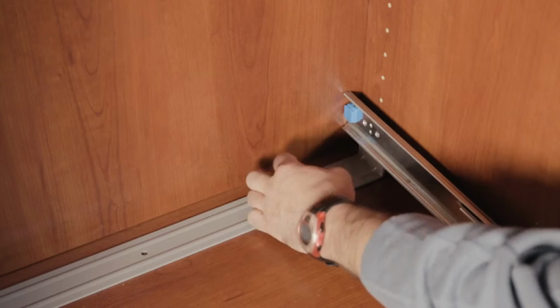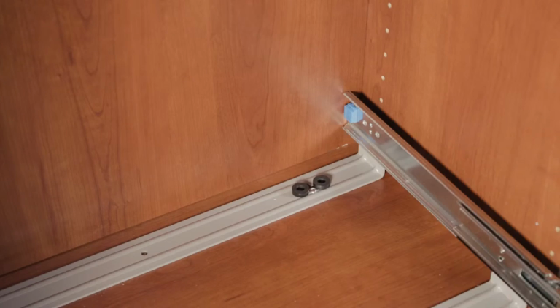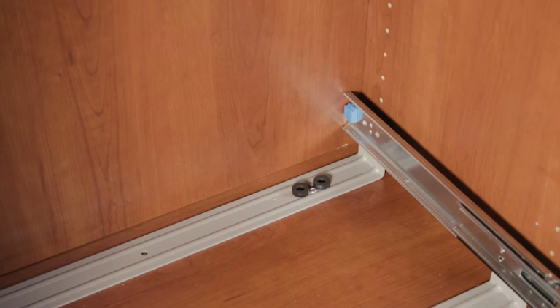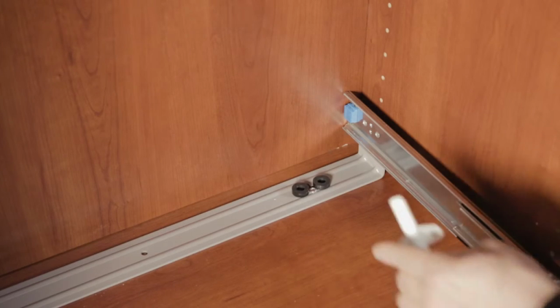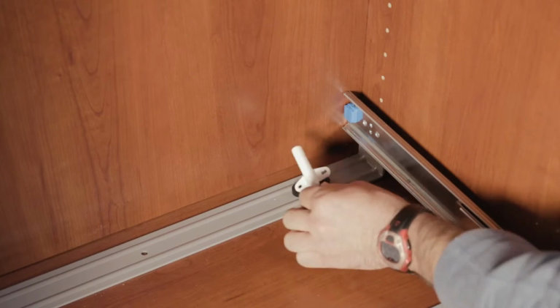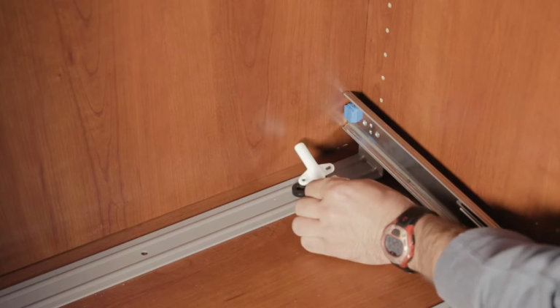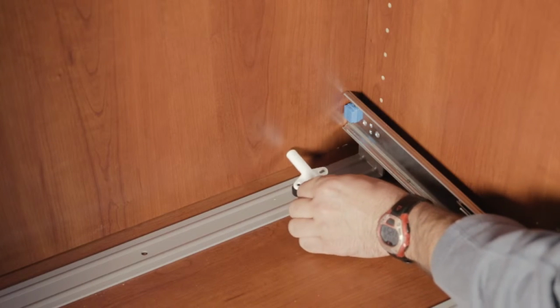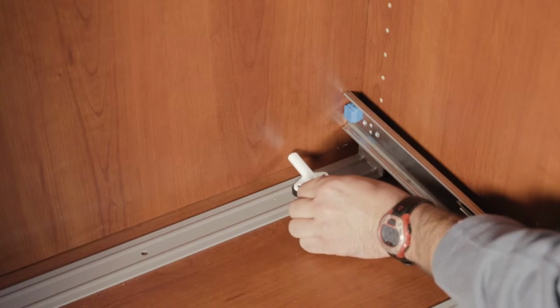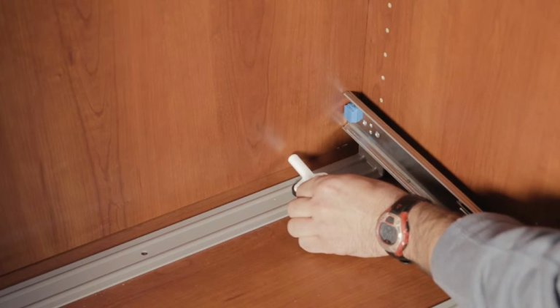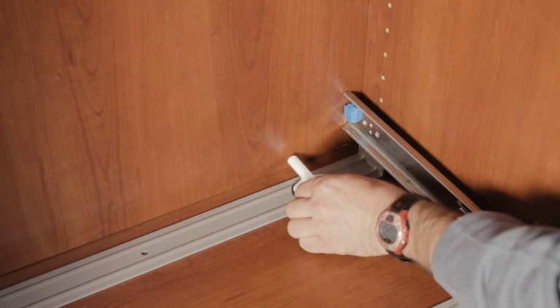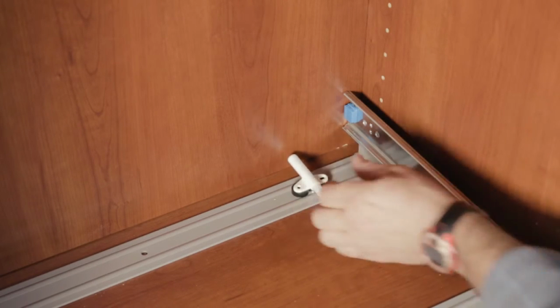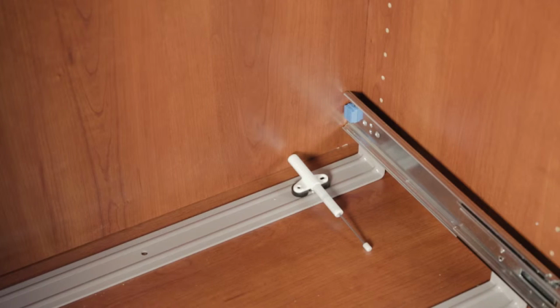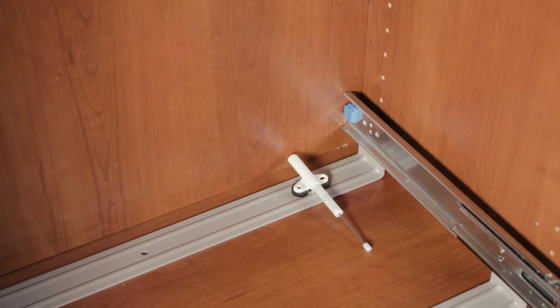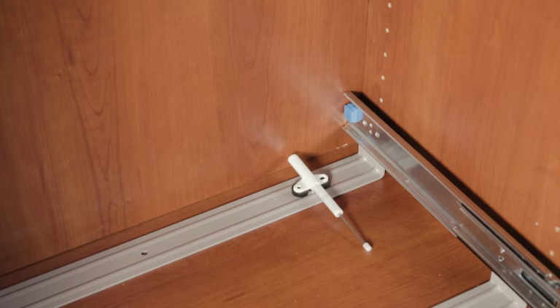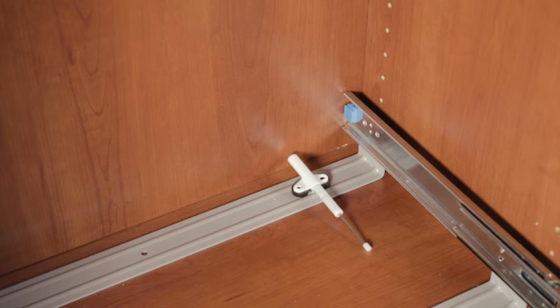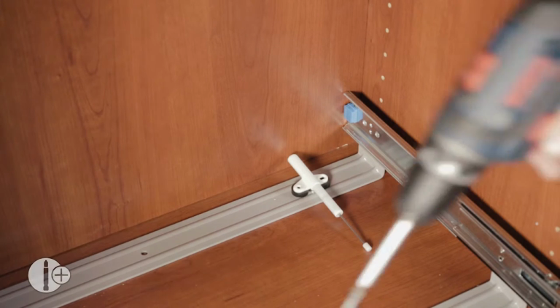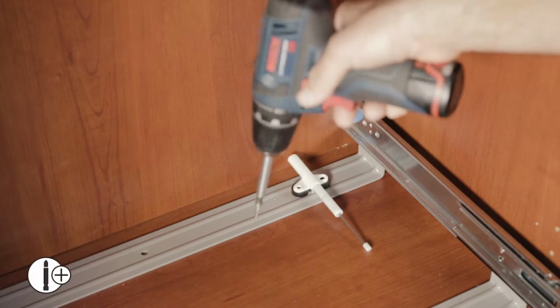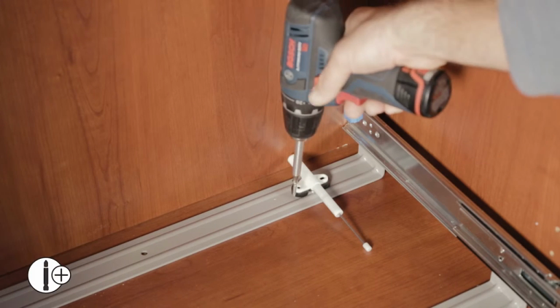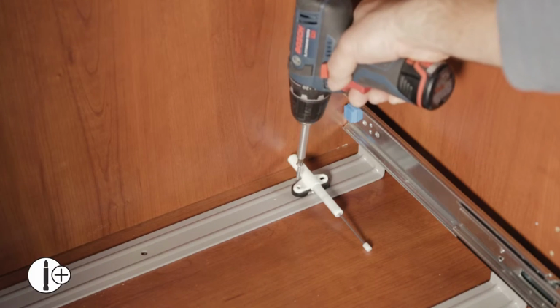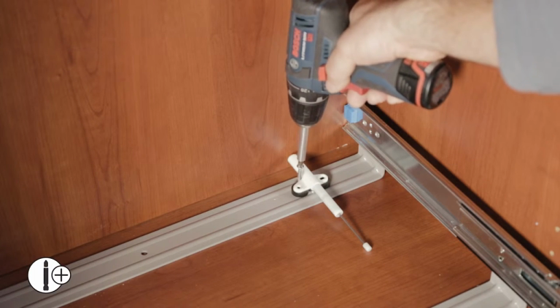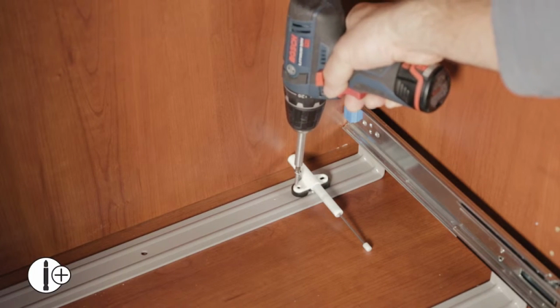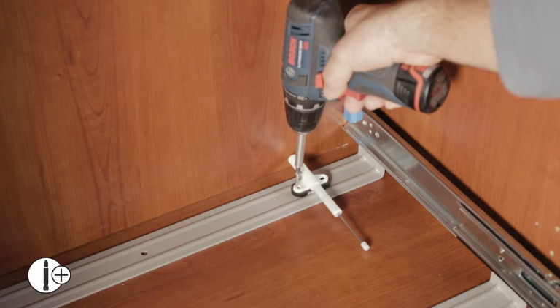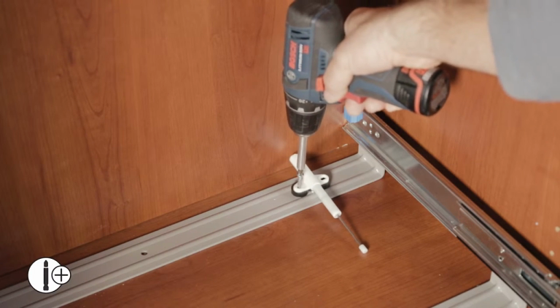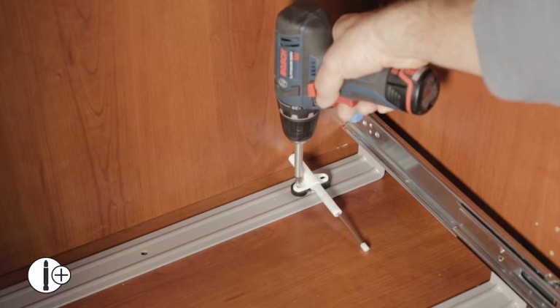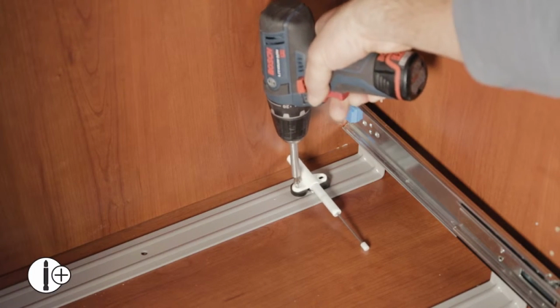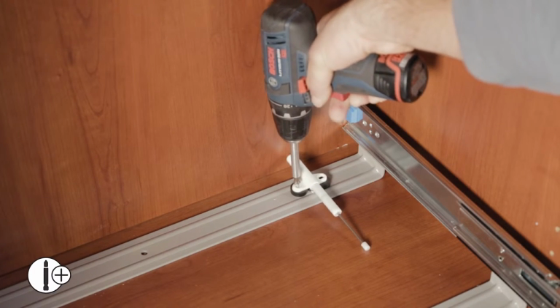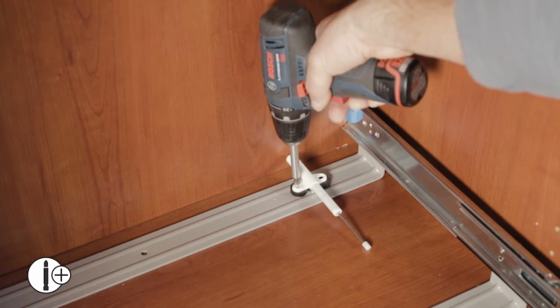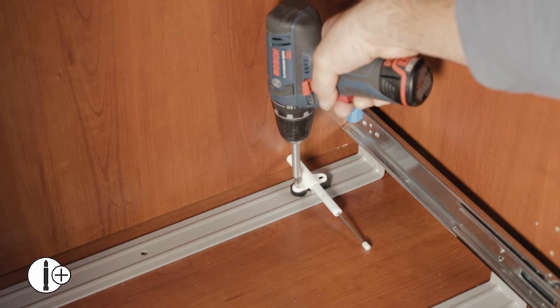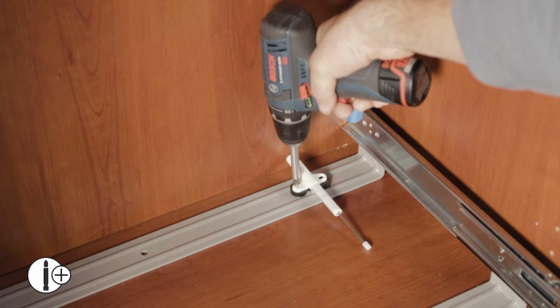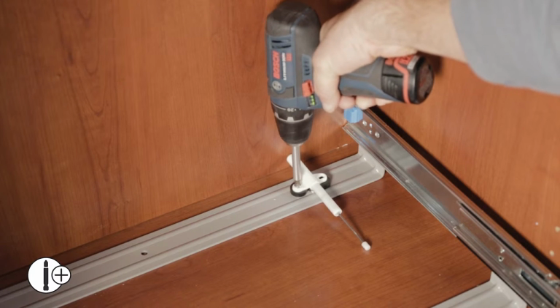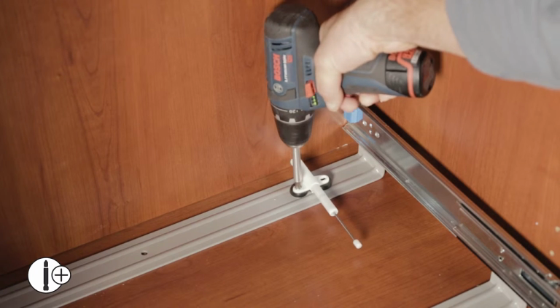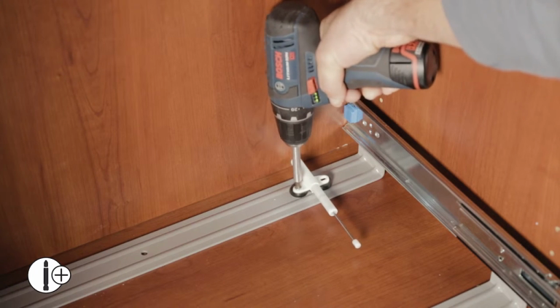Line the rubber cushions and place the soft close dampener on top of them. Secure with two number eight by three-fourths inch Phillips head screws.